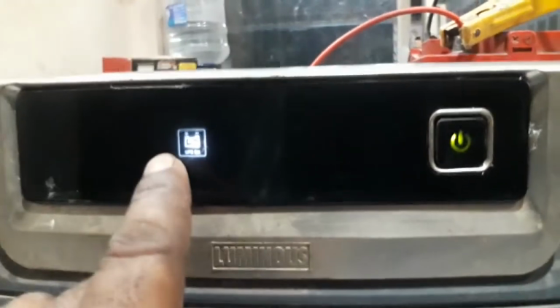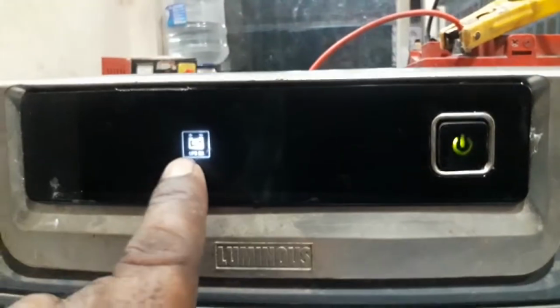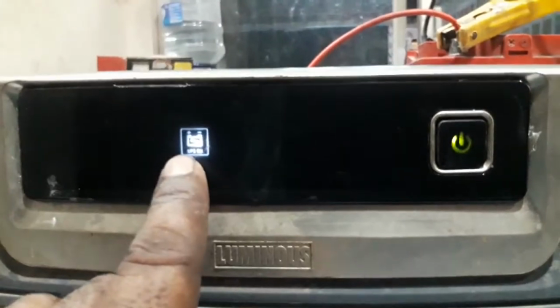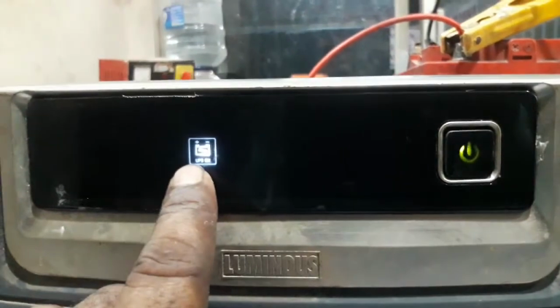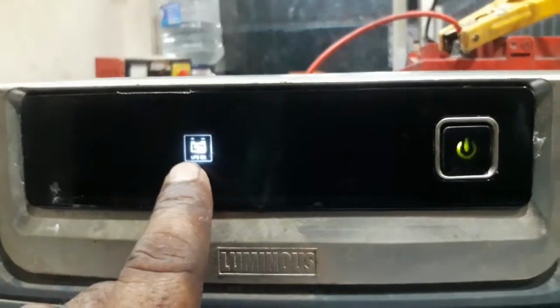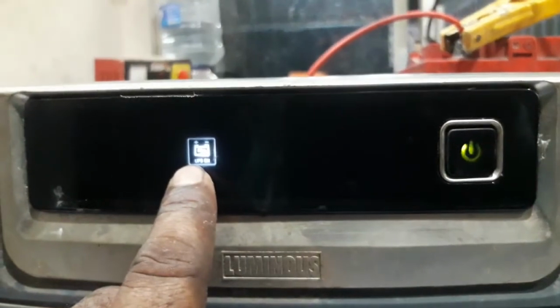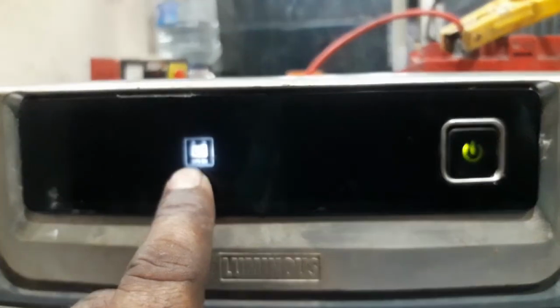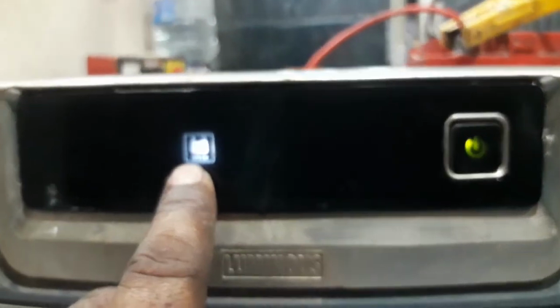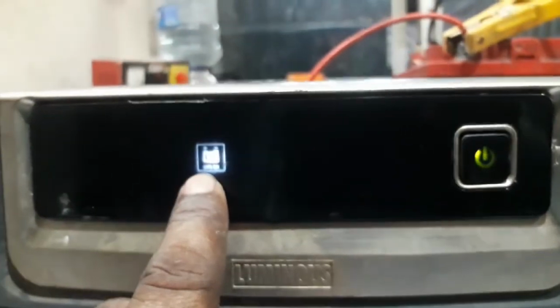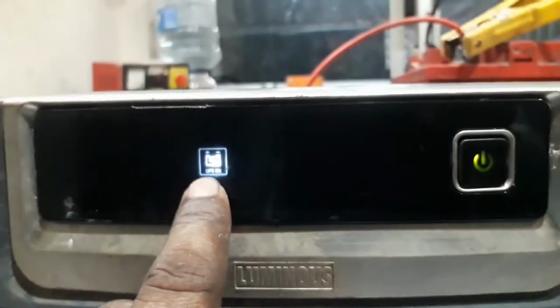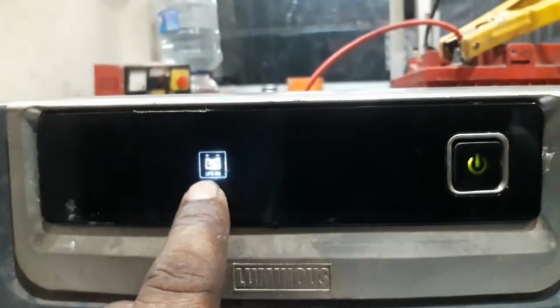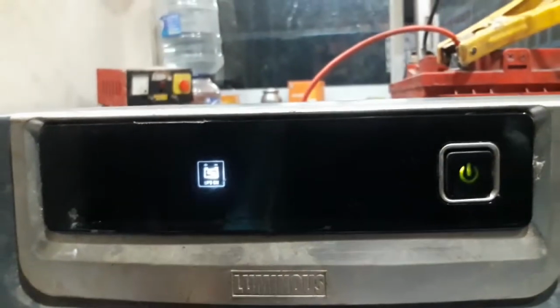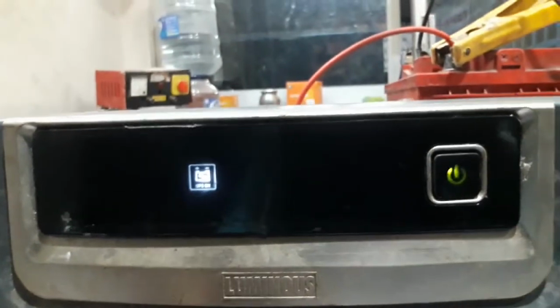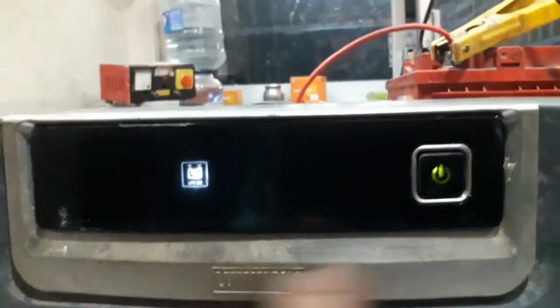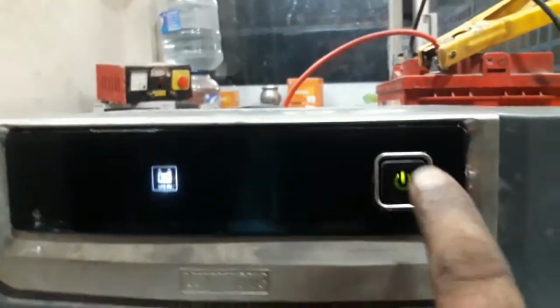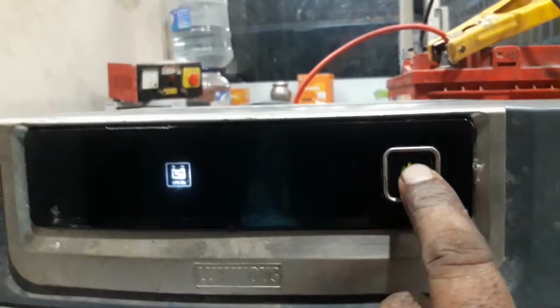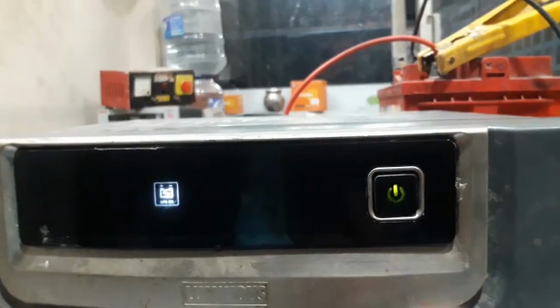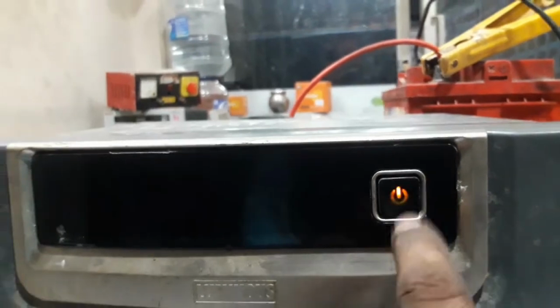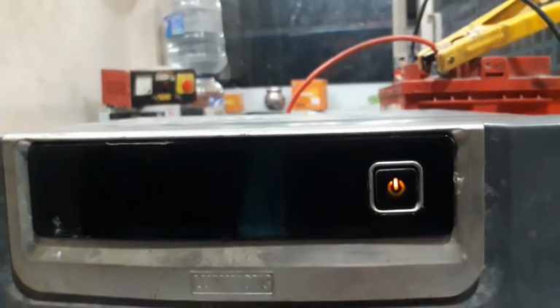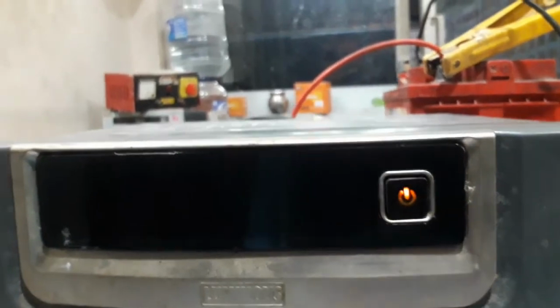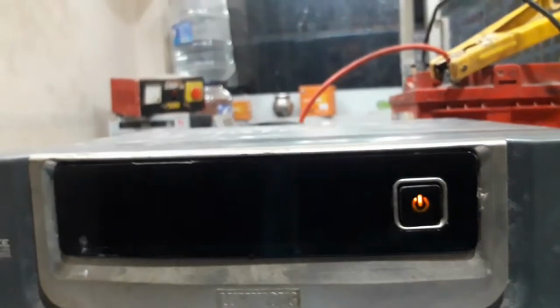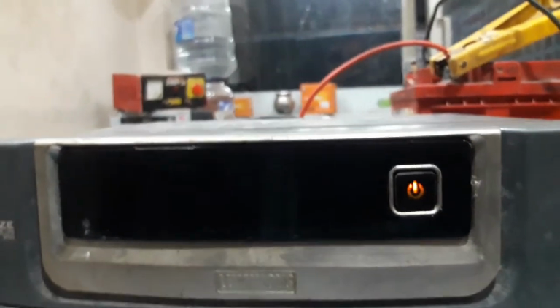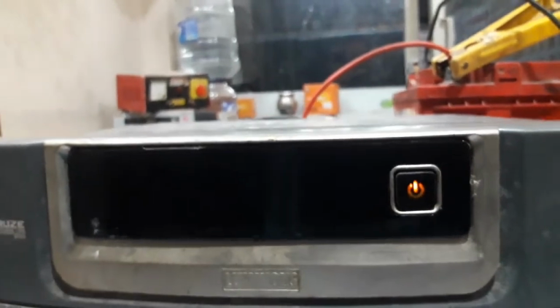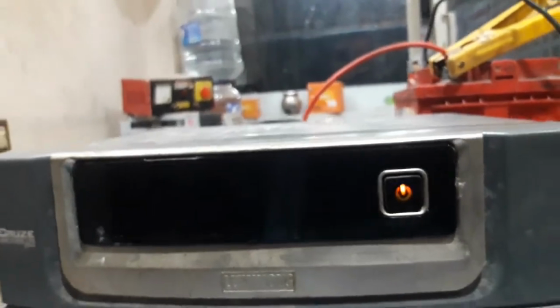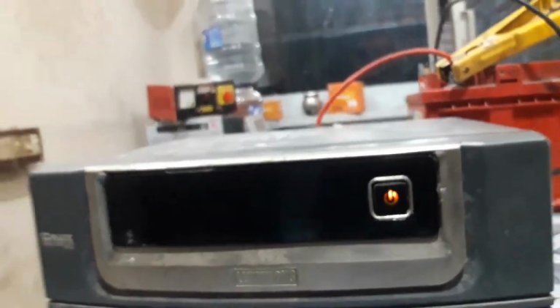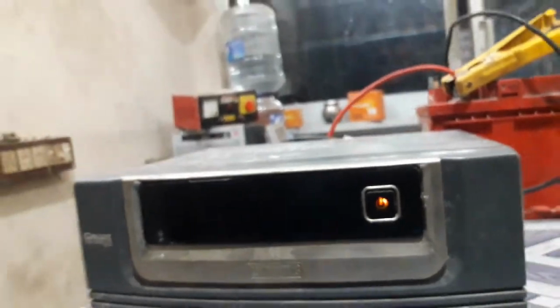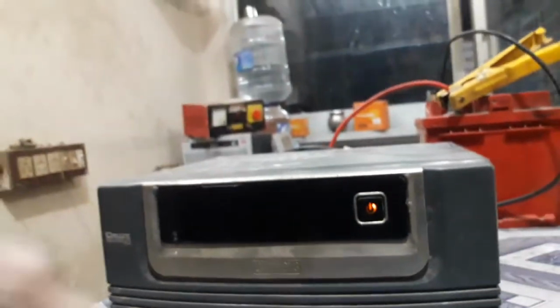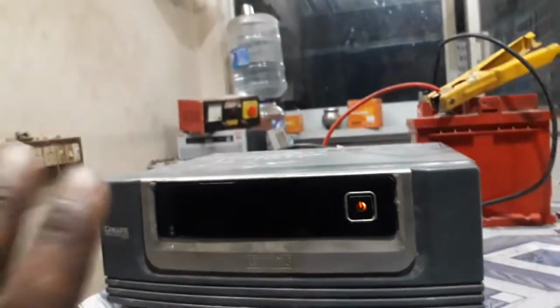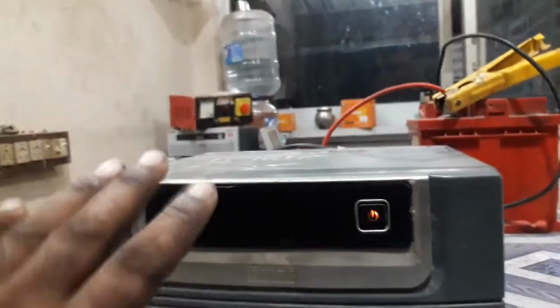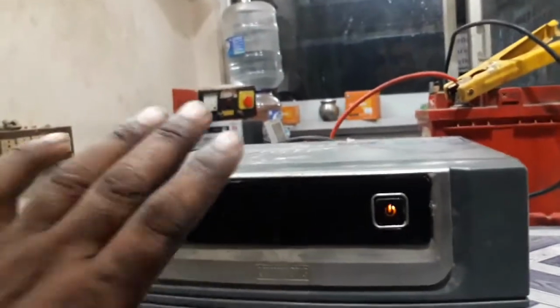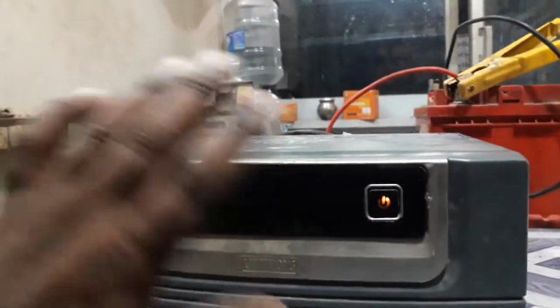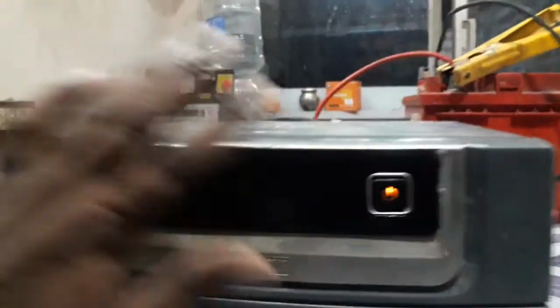In this inverter, we will use UPS on. In this inverter, we will switch to the front.